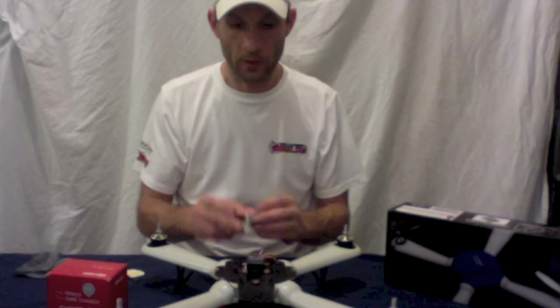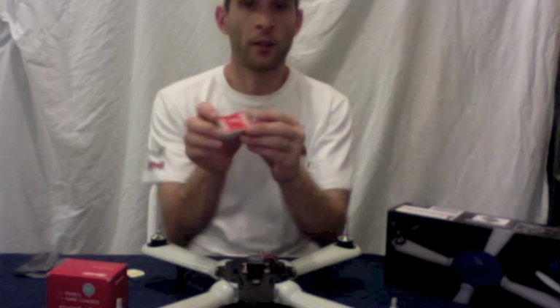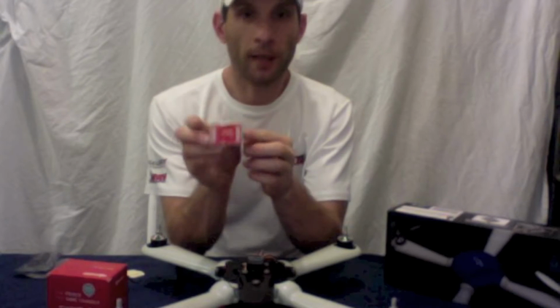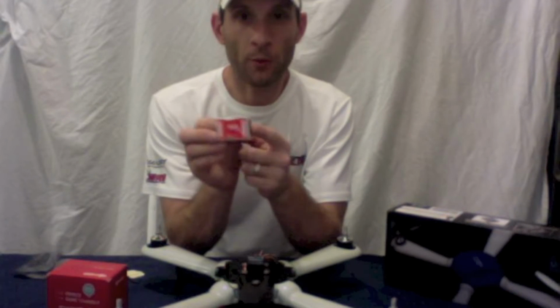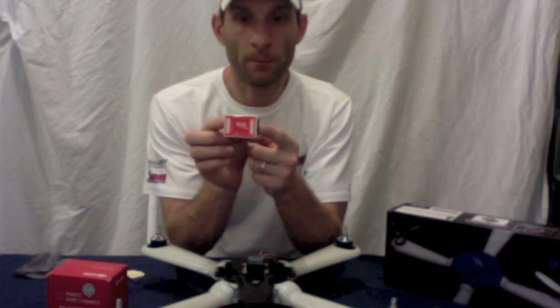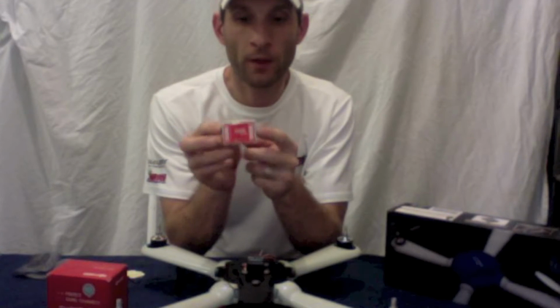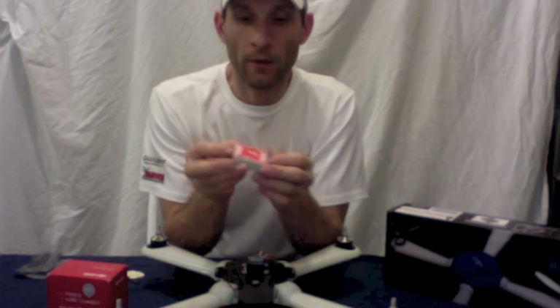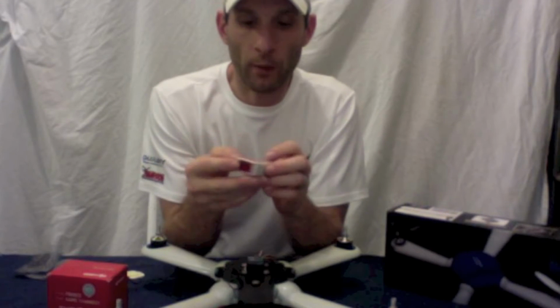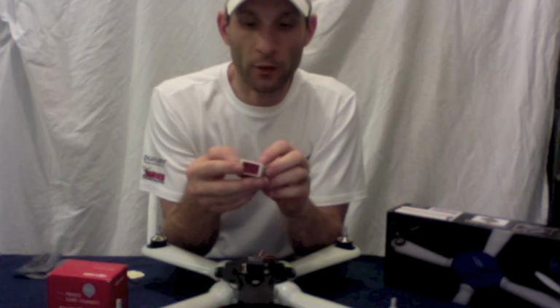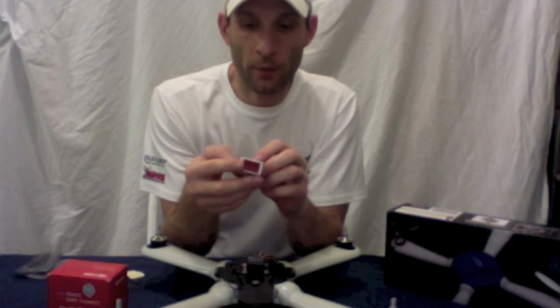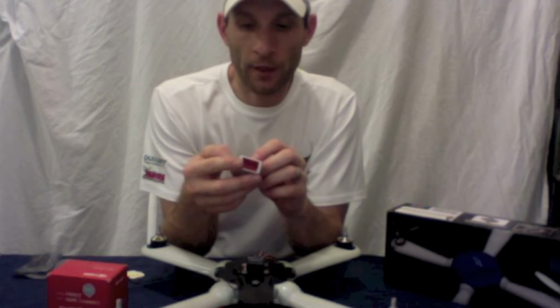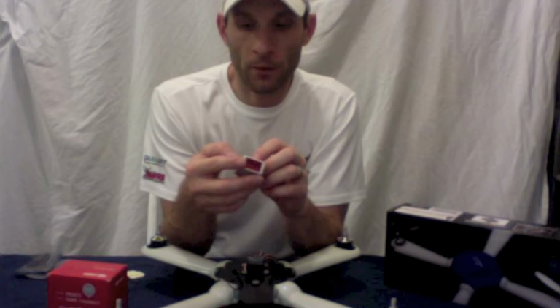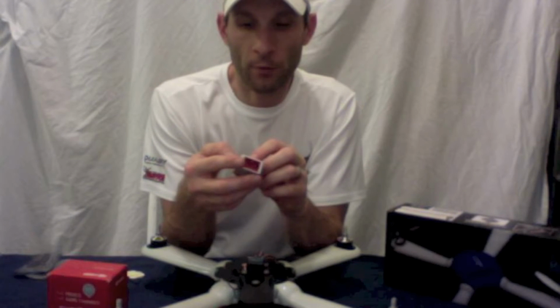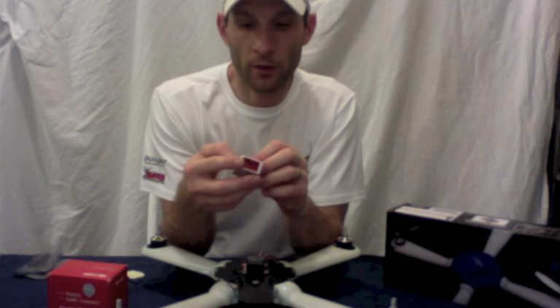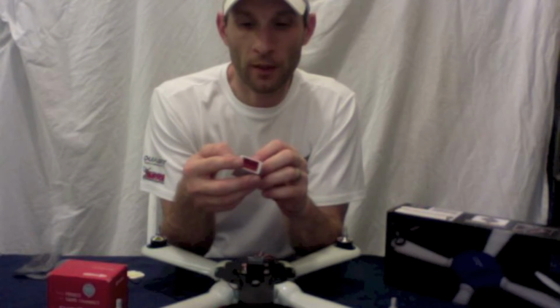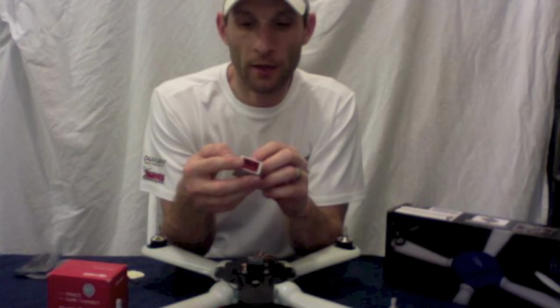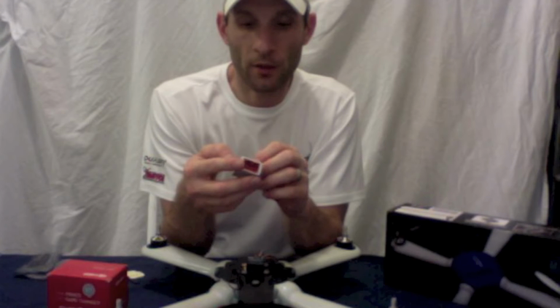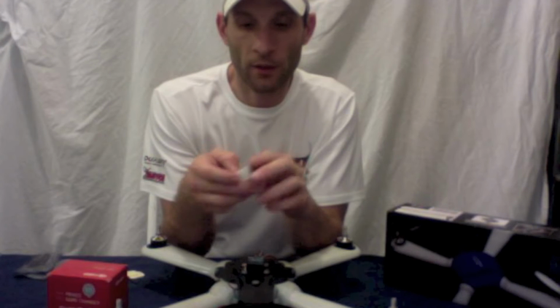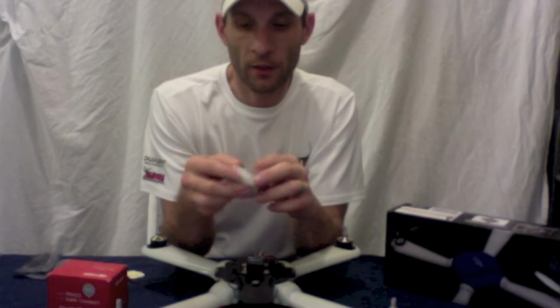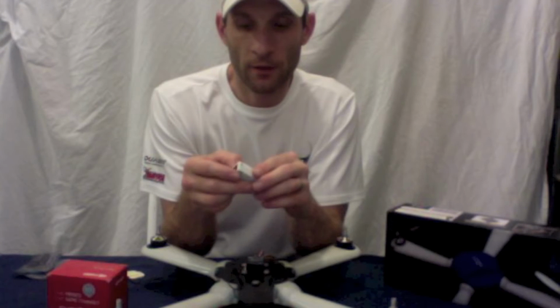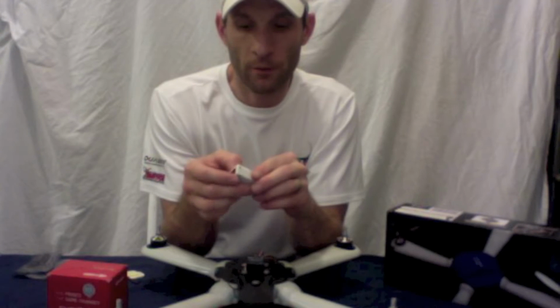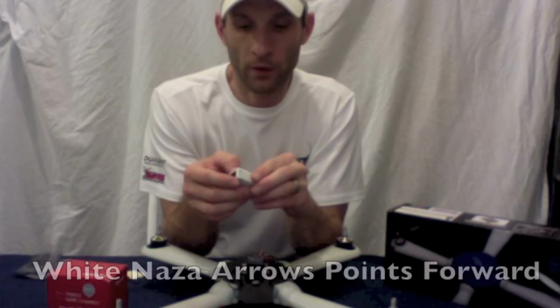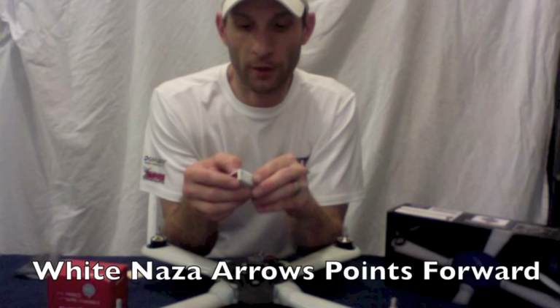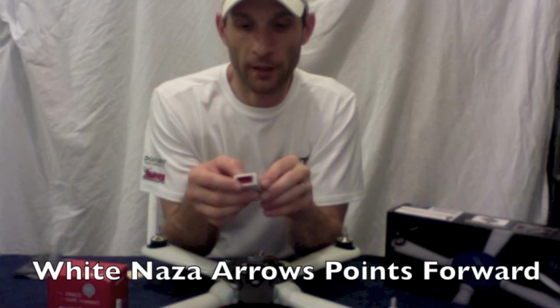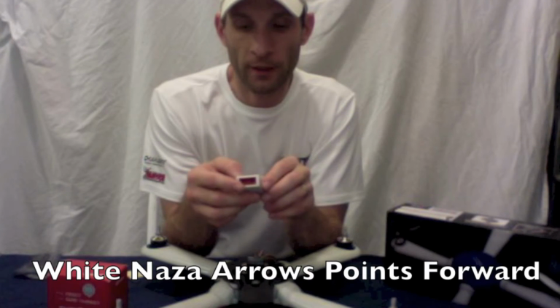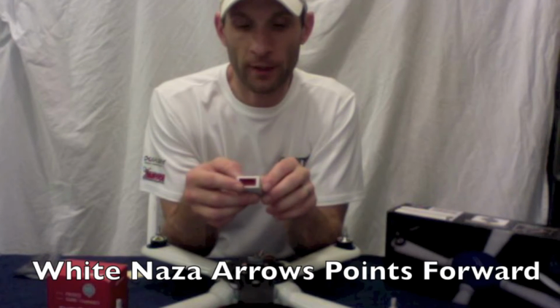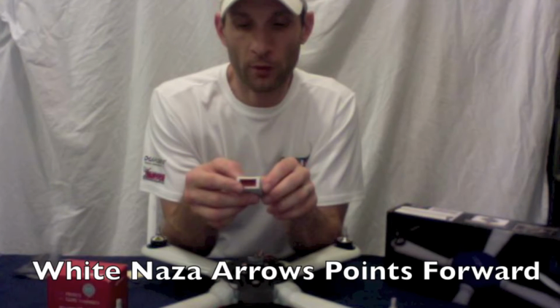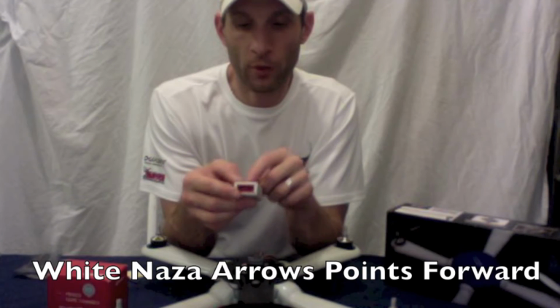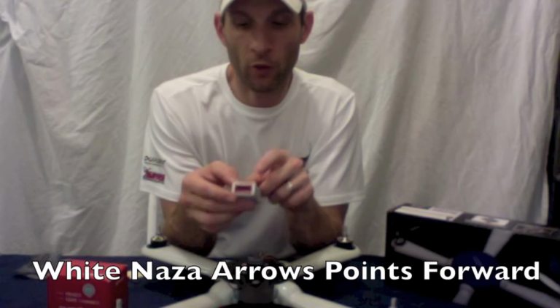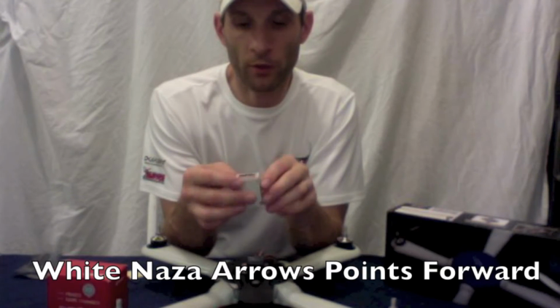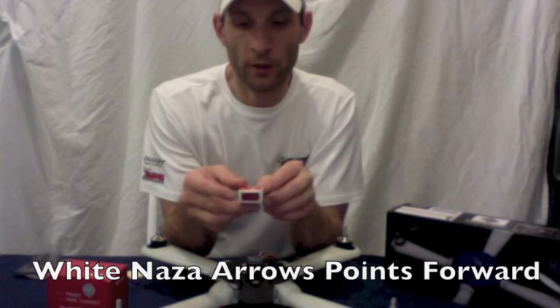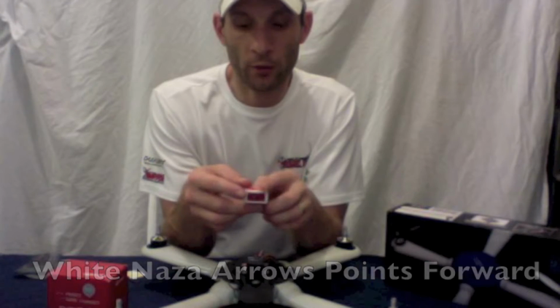Here's my Nasda board. Right here you've got a red arrow that points 'Nasda' with a little arrow on it, and that's what's going to be pointing forward. So this goes forward.